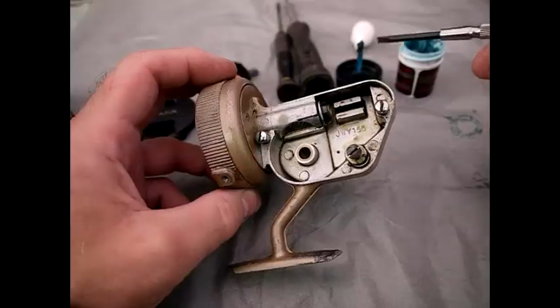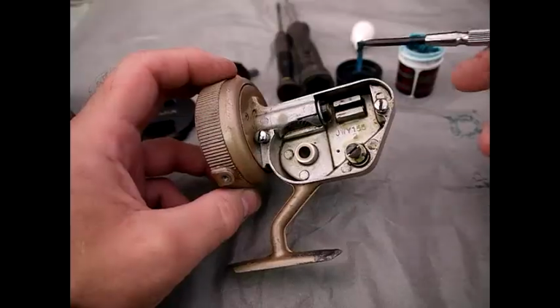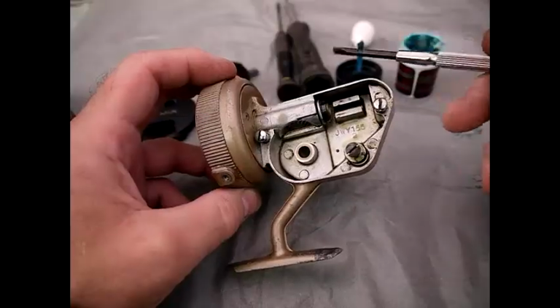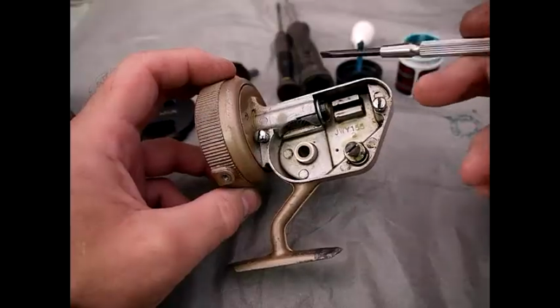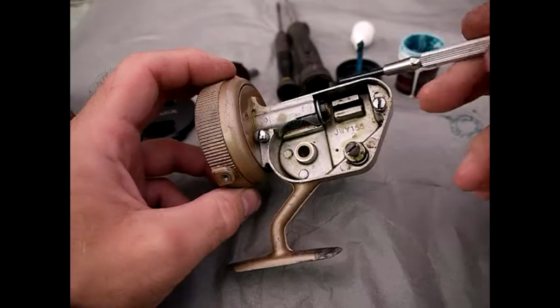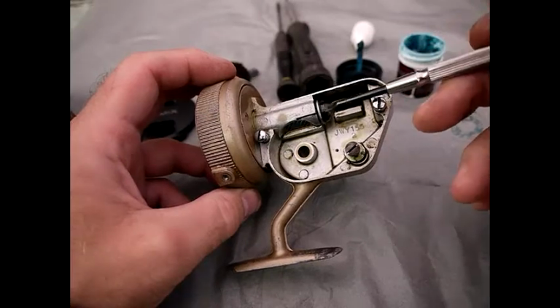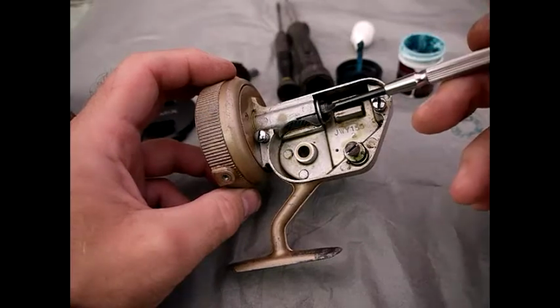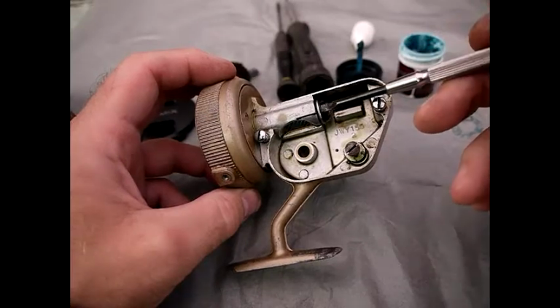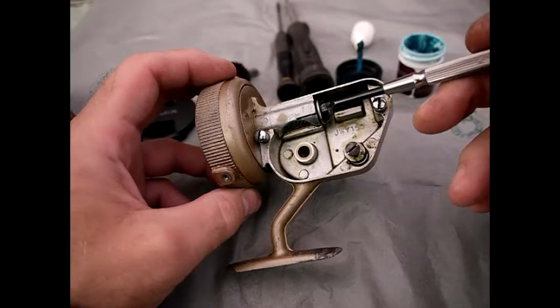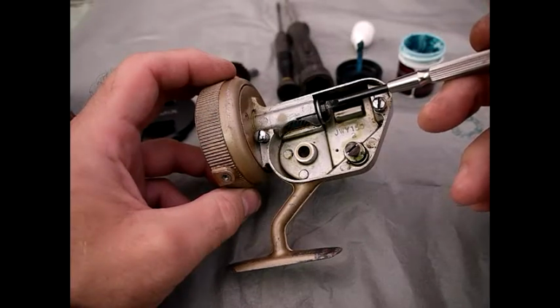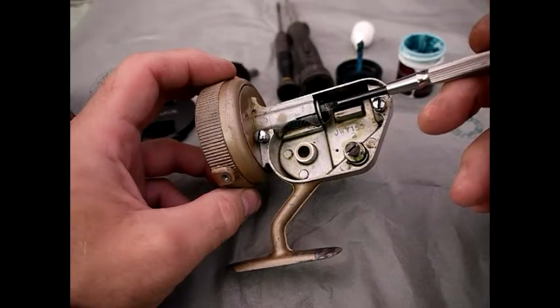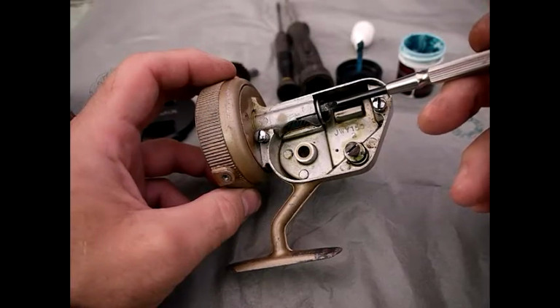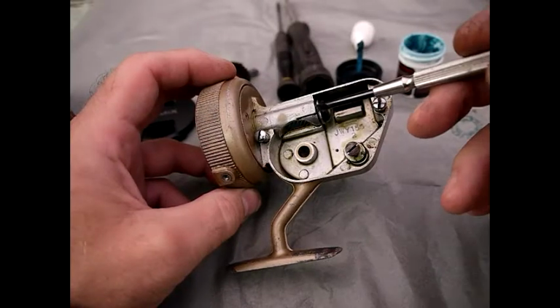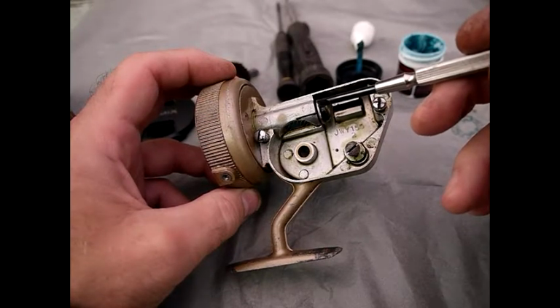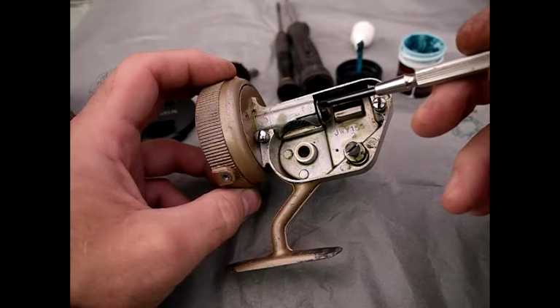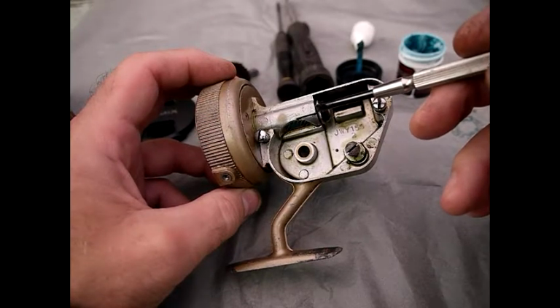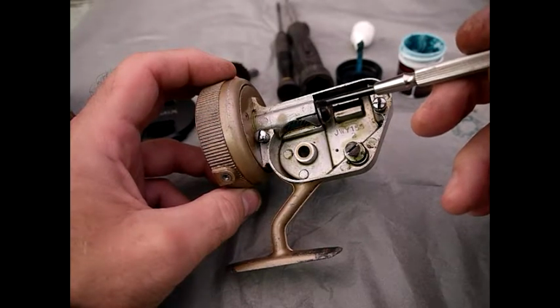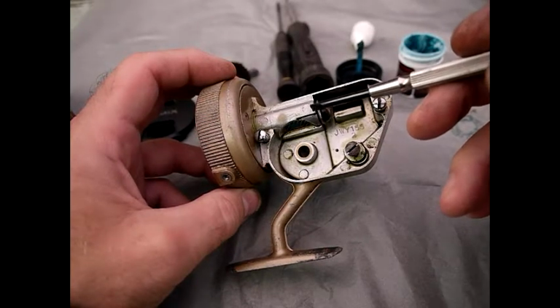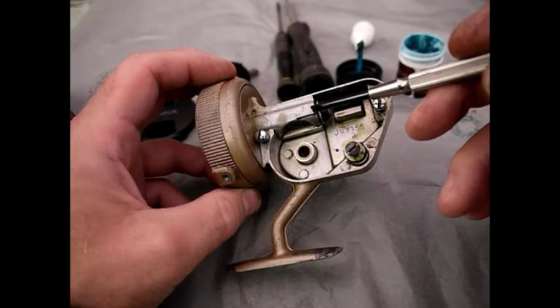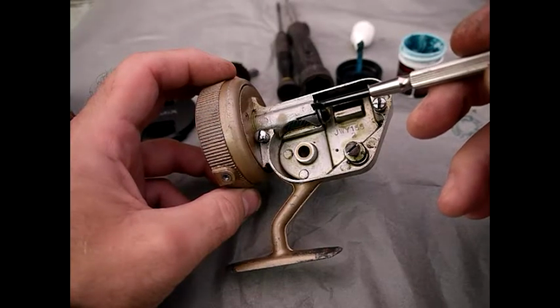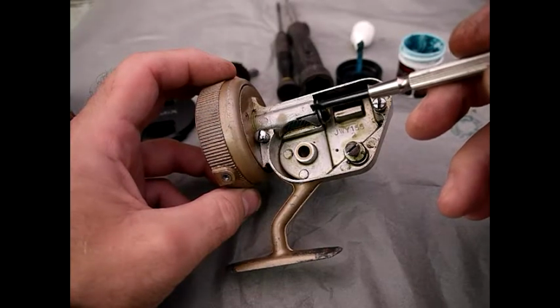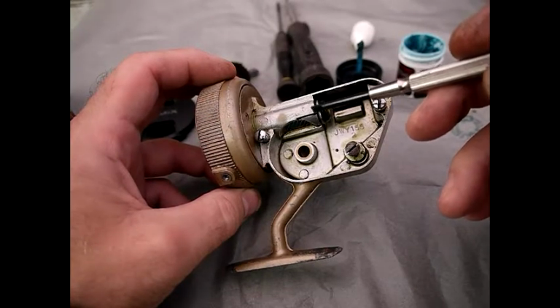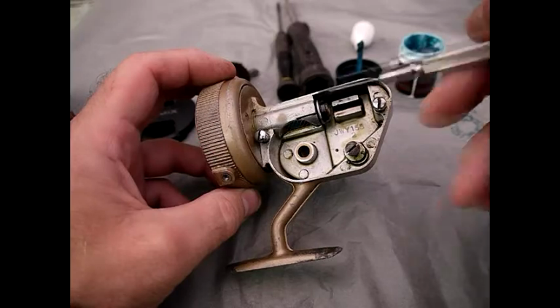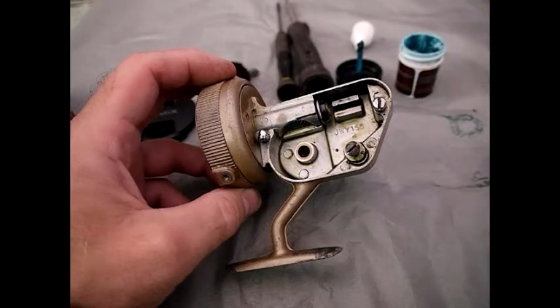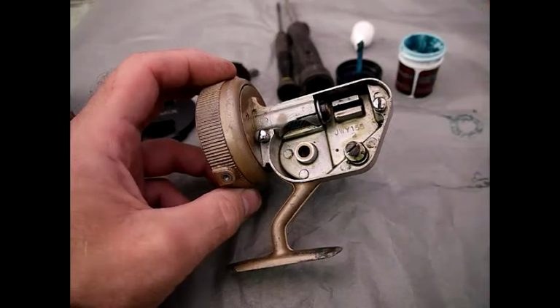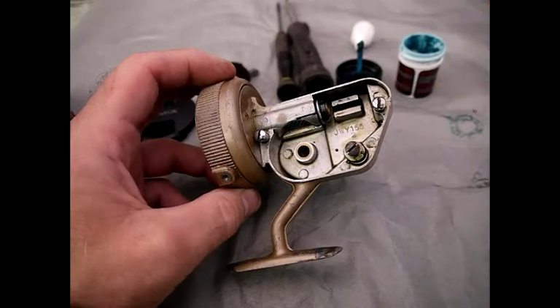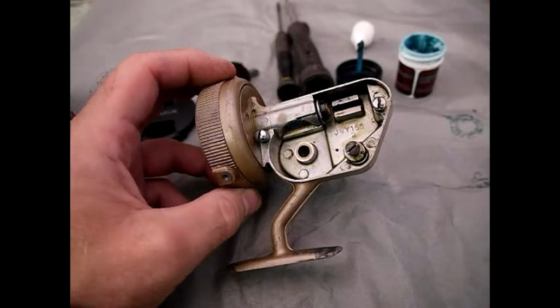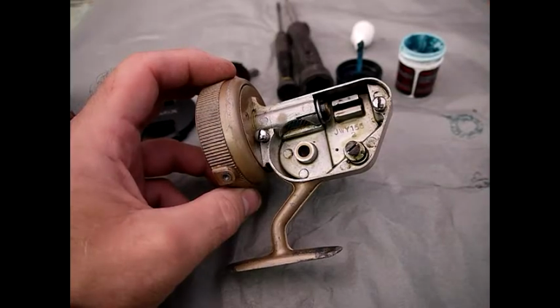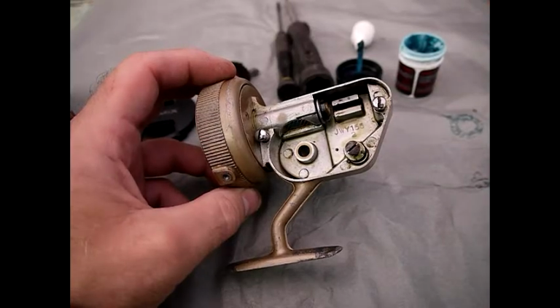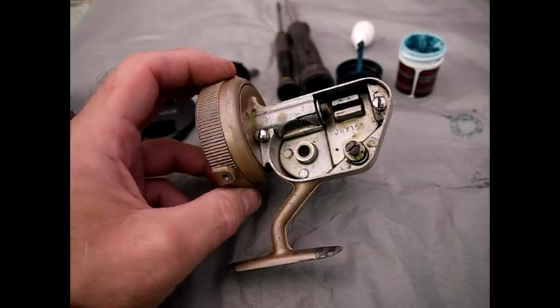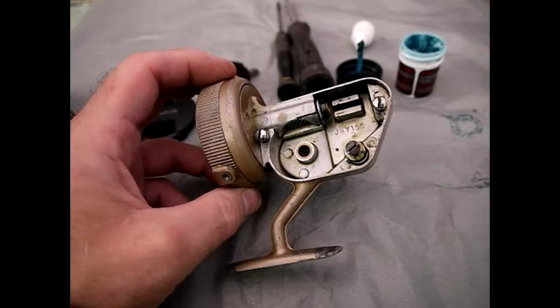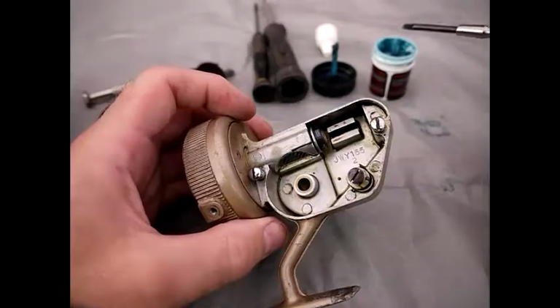Also note when dismantling: you've got your lock nut back here, and you've got your ball race. And underneath there there's a little washer too, so you need to keep that and make sure you don't lose it.